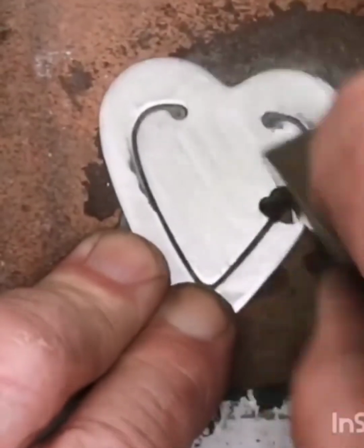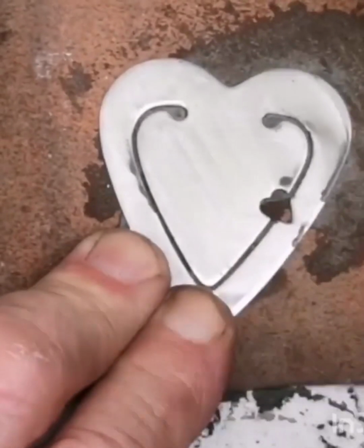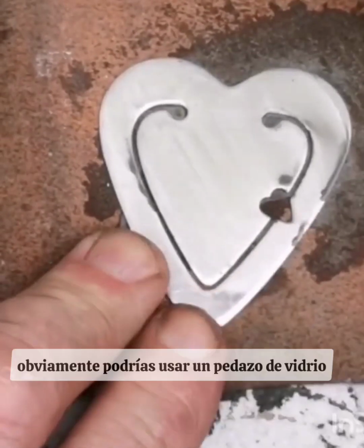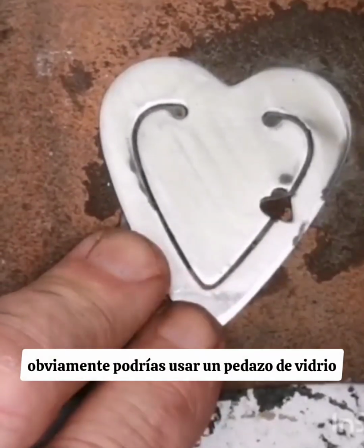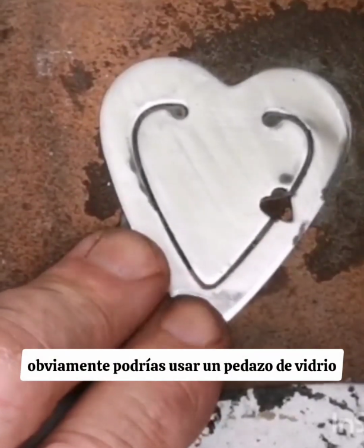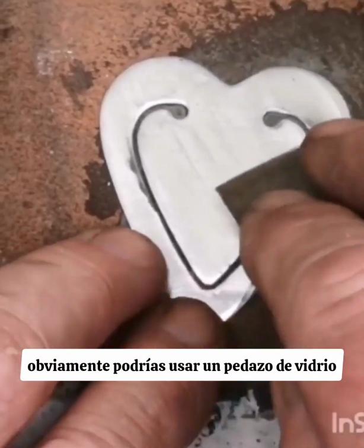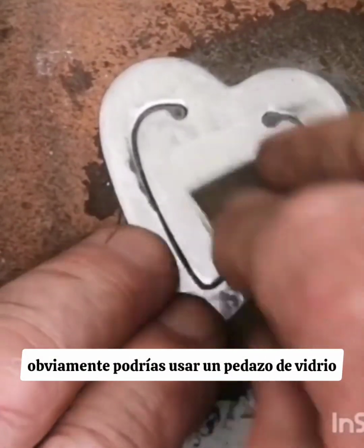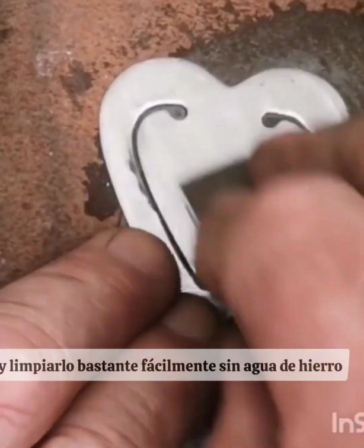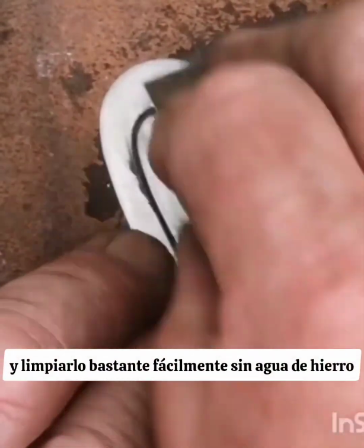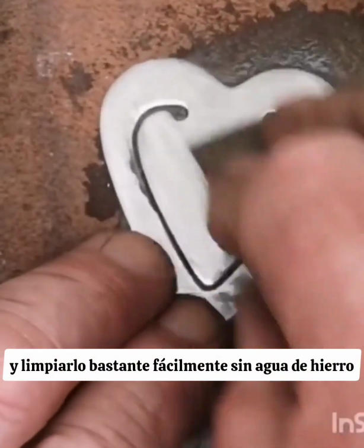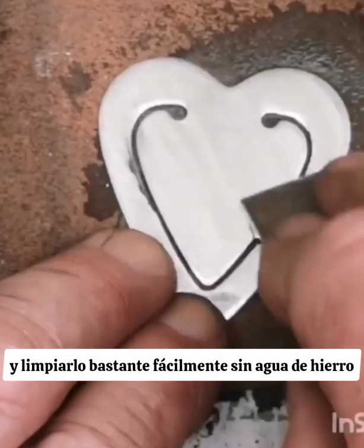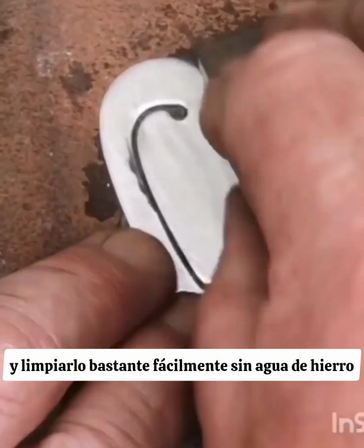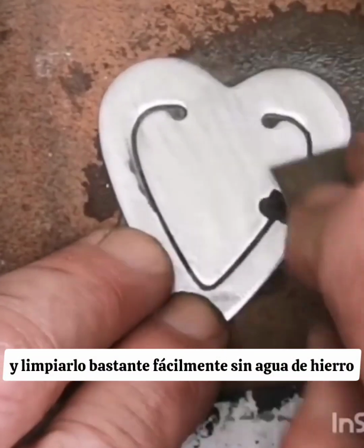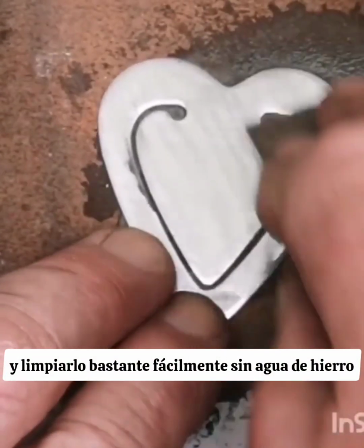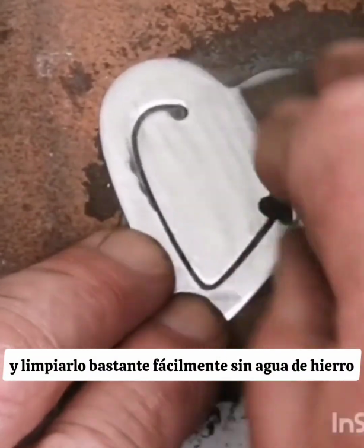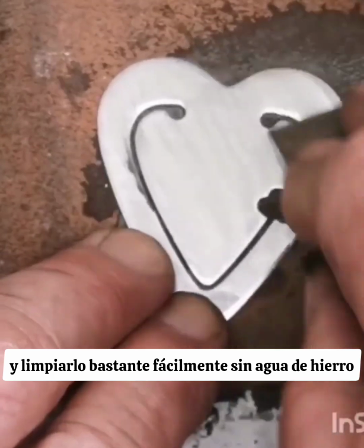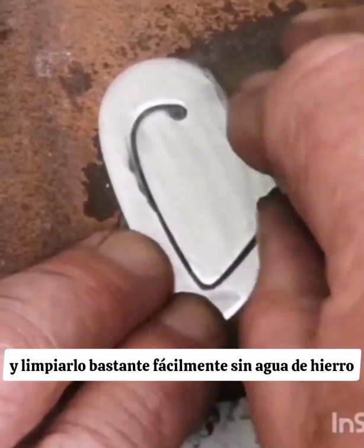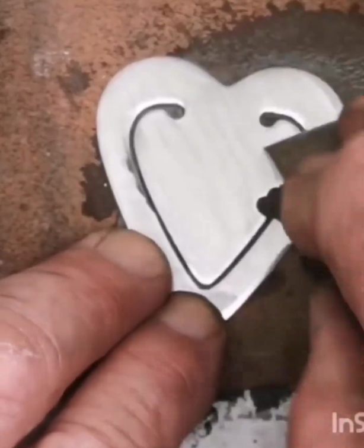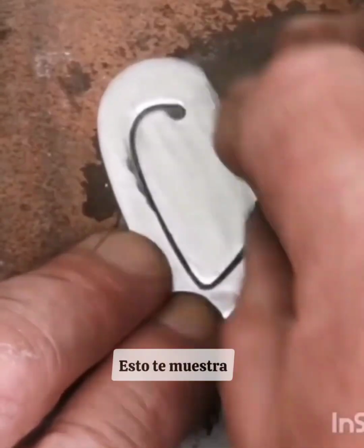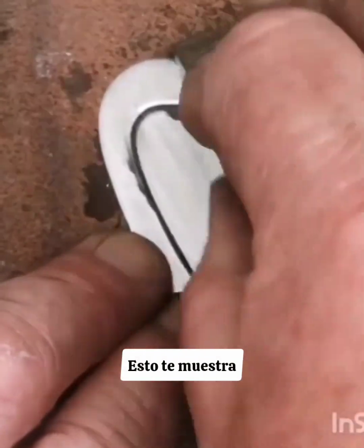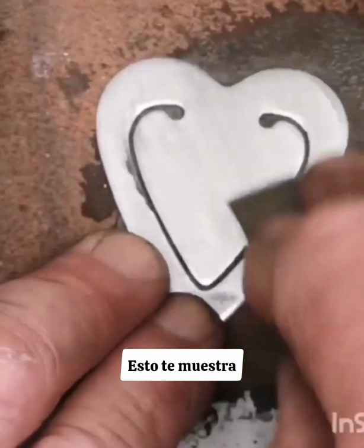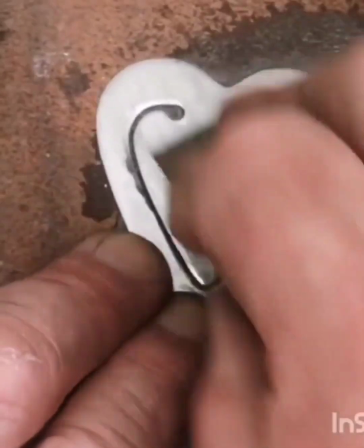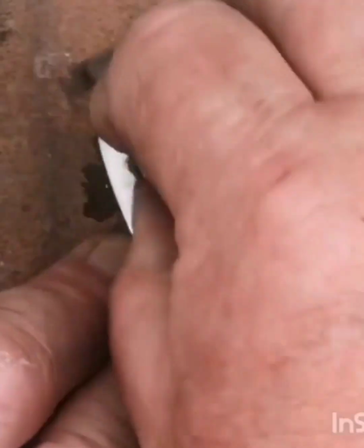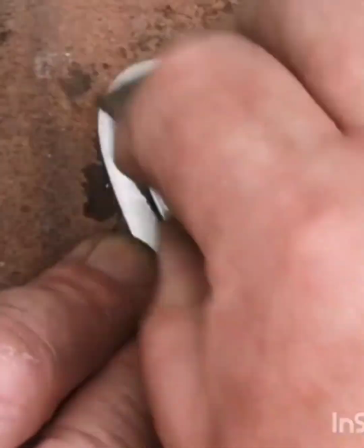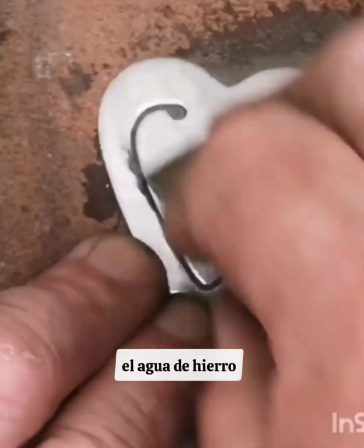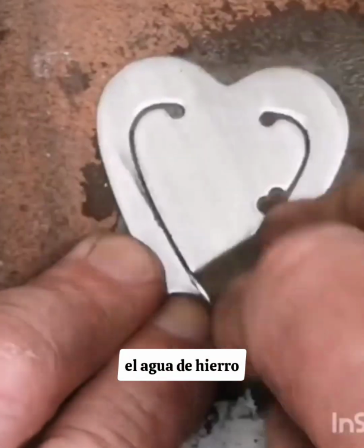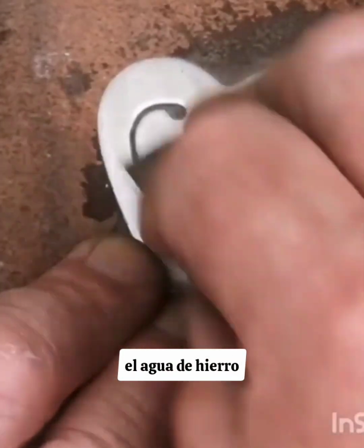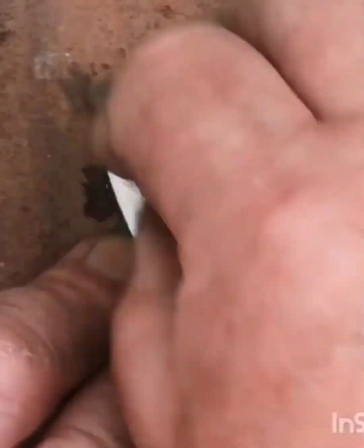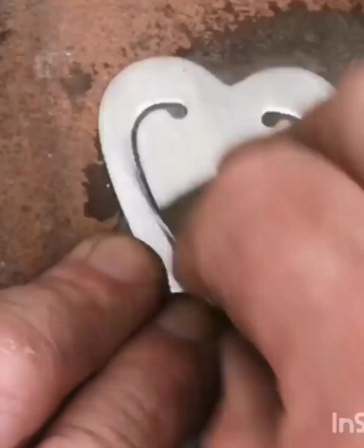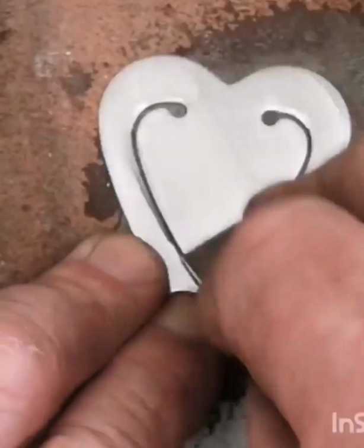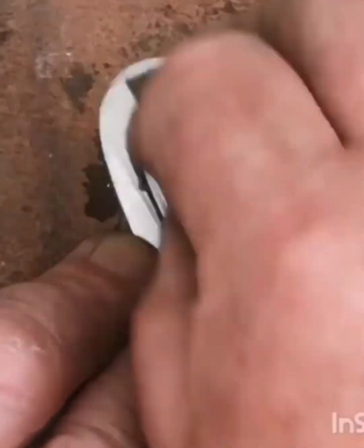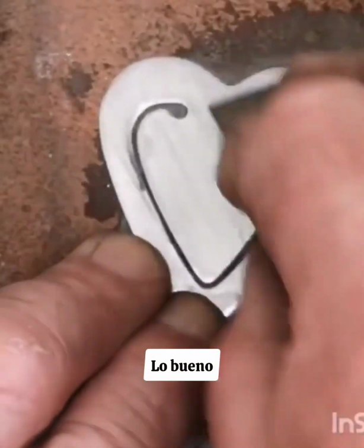Obviously, most of you could just get some wet and dry on a piece of glass and rub this down quite easily without water of ayr stone. This is just showing you water of ayr stone.